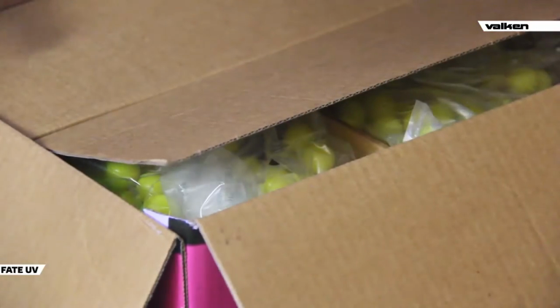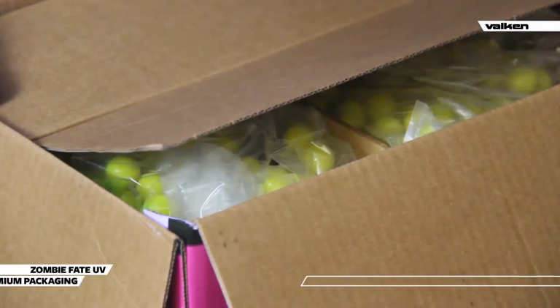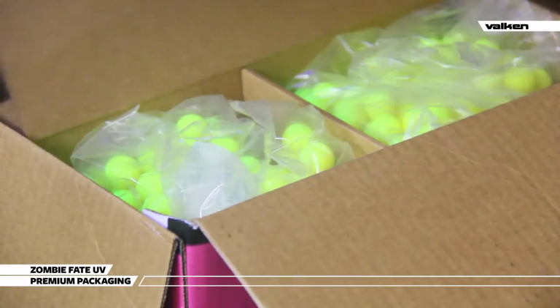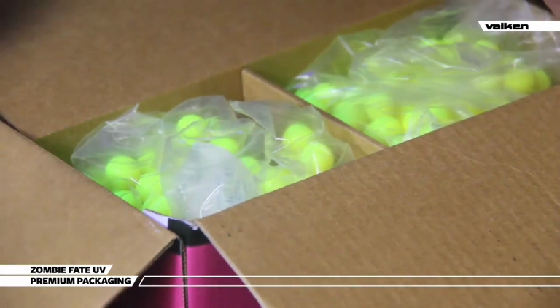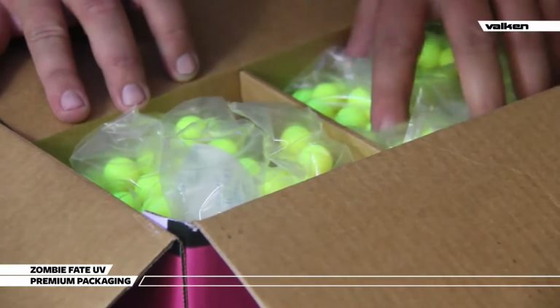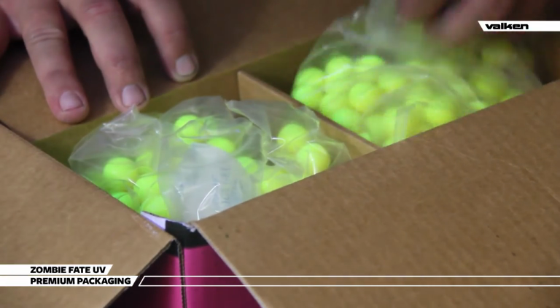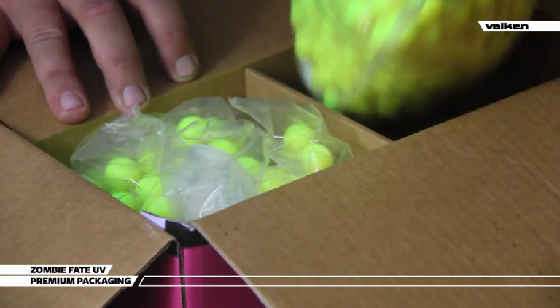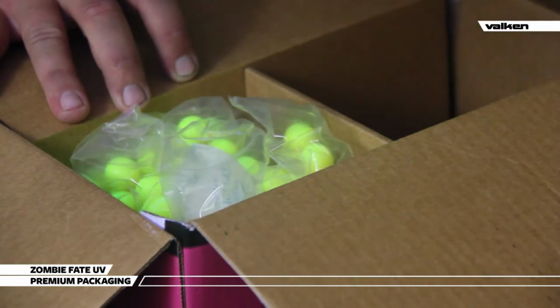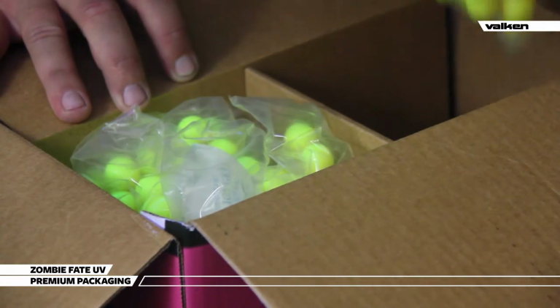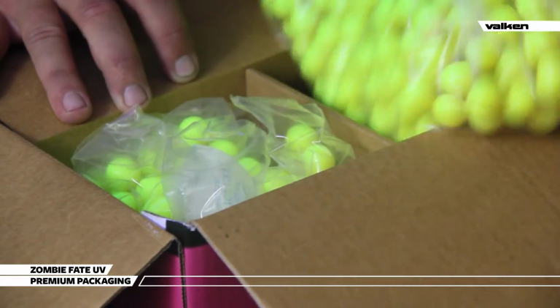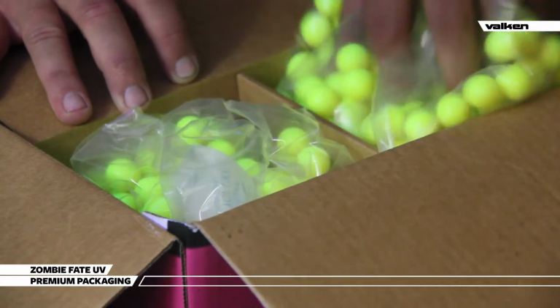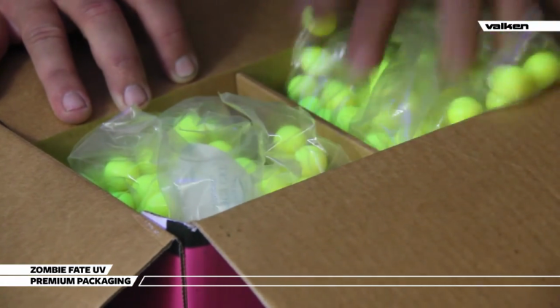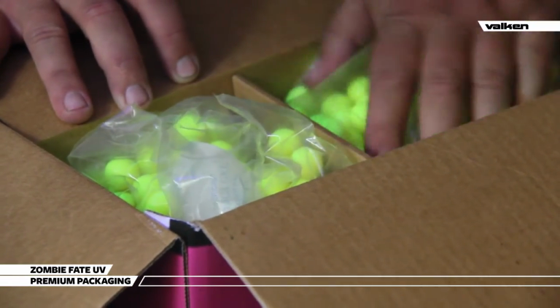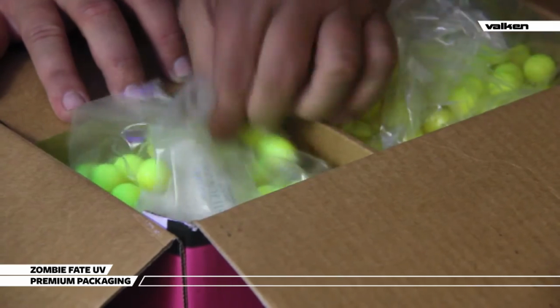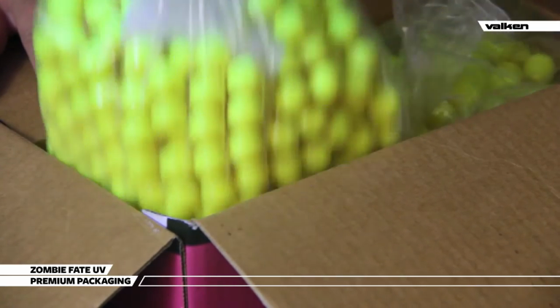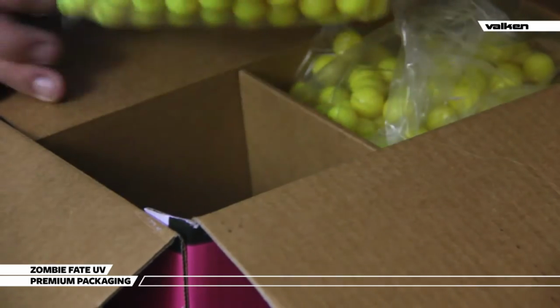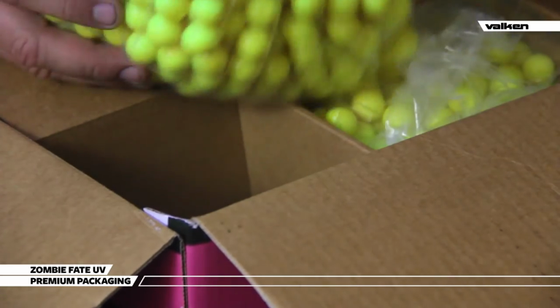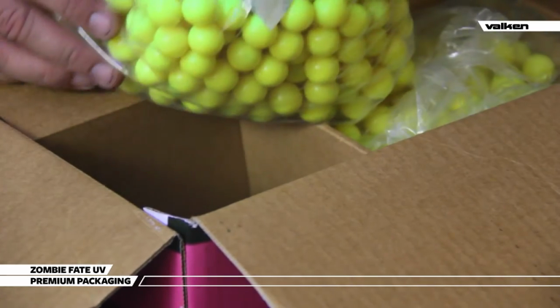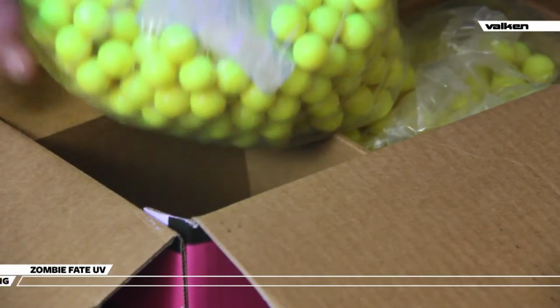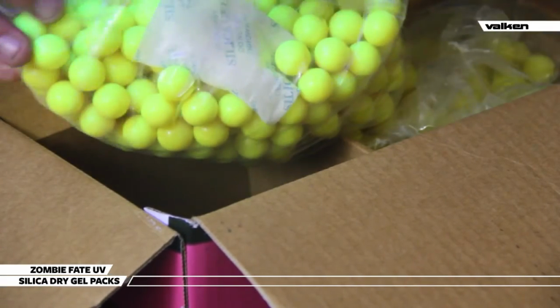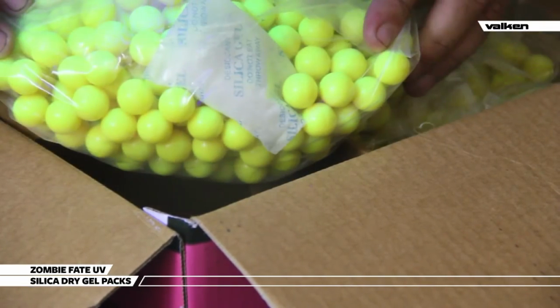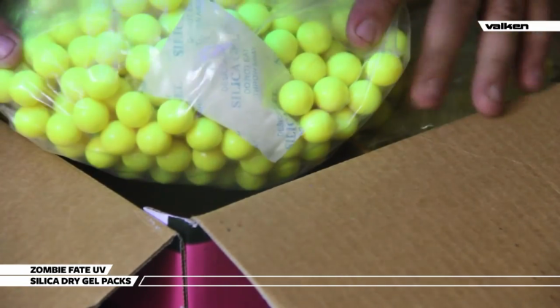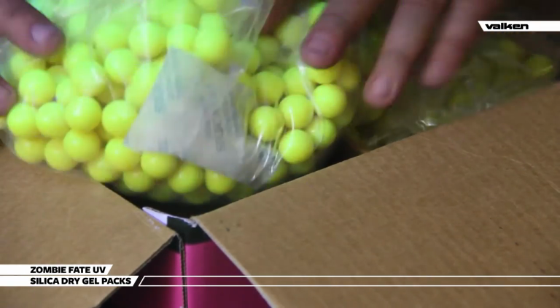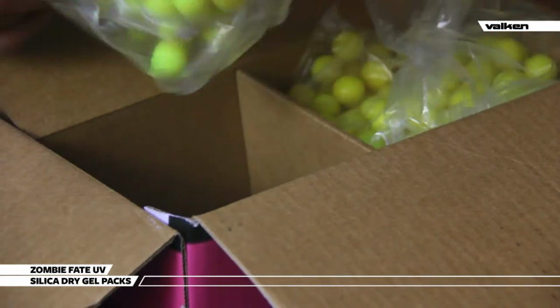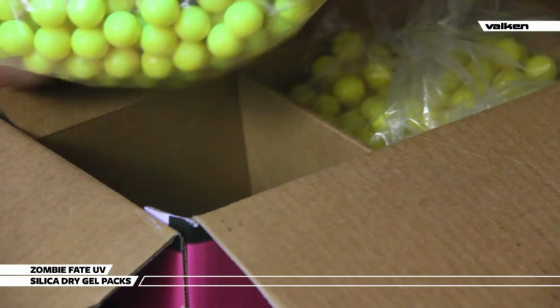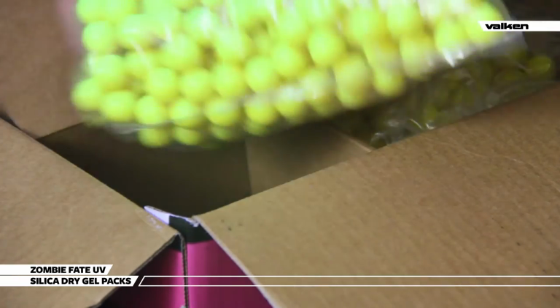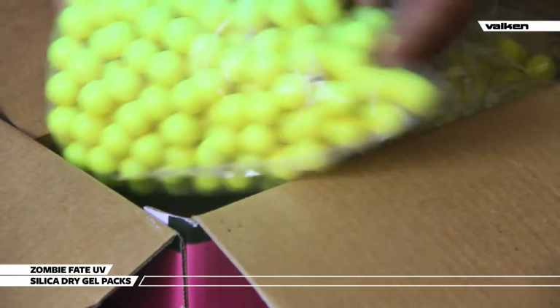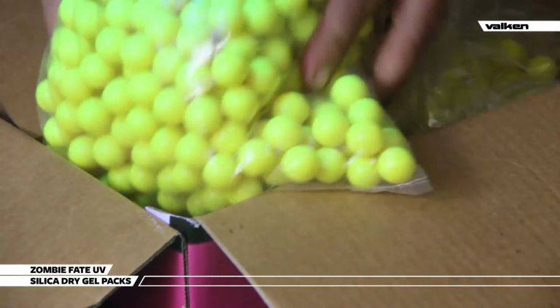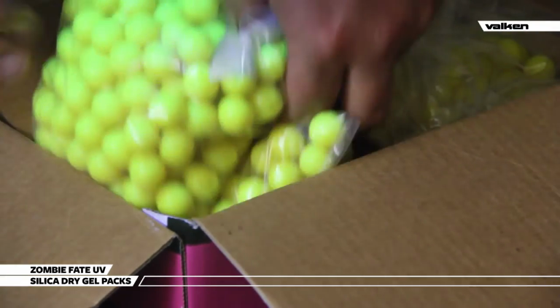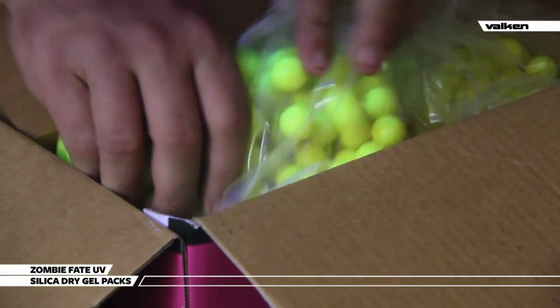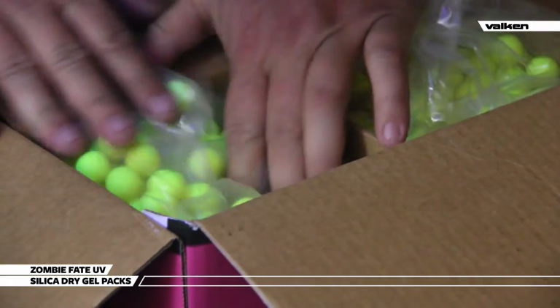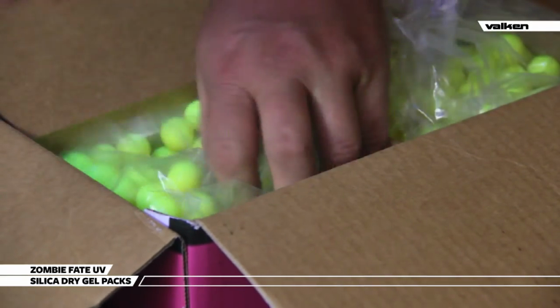Valken Zombie UV paintballs are premium packaged with all the bags stored in four separate dividers. Each bag is also factory sealed with a silica dry pack so your UV paintballs arrive unbroken, dry, and fresh for when you are ready to use them.